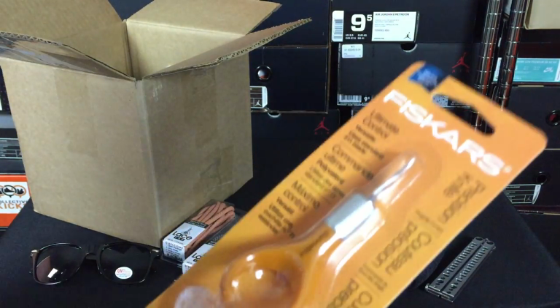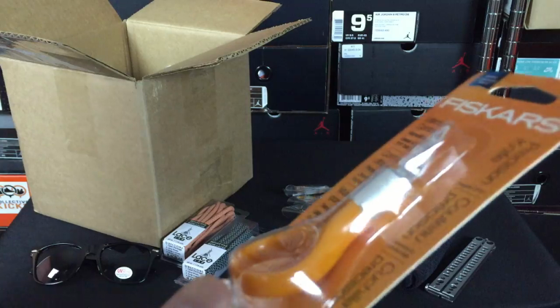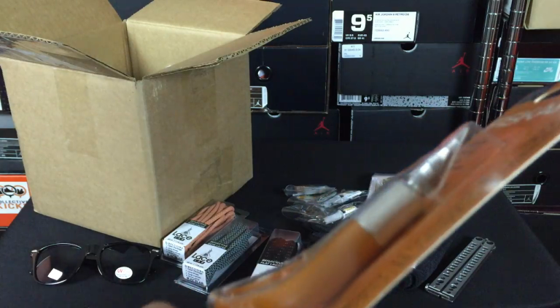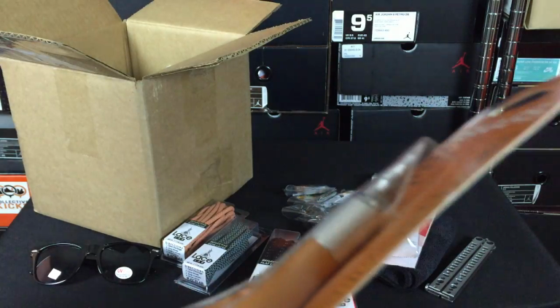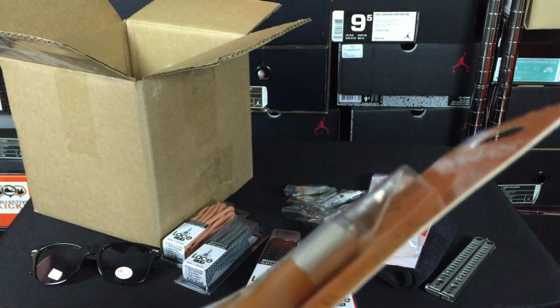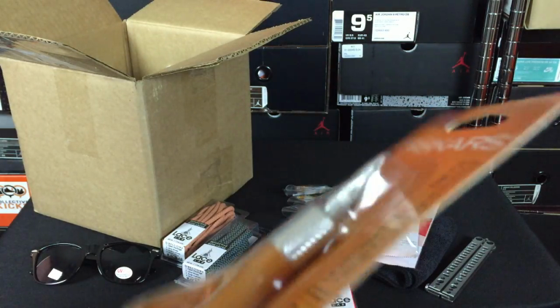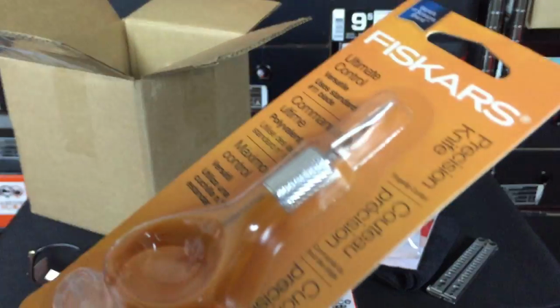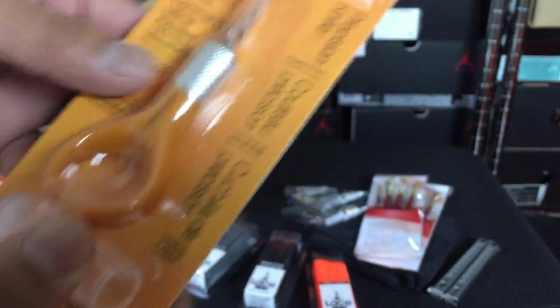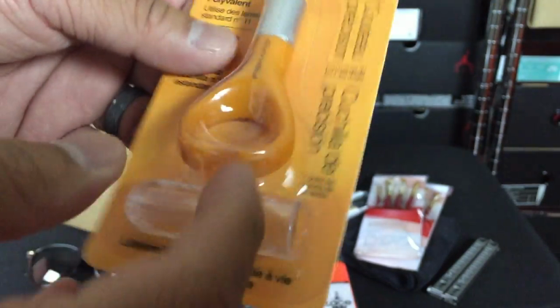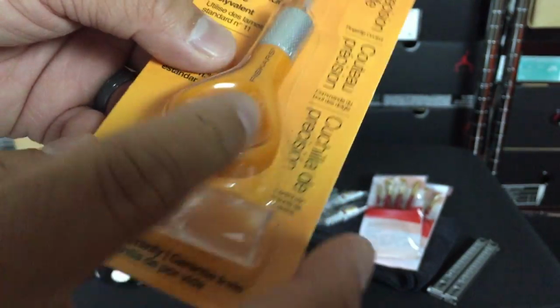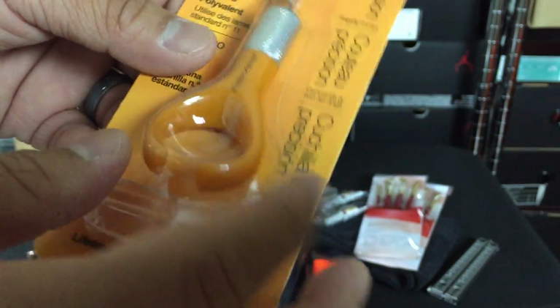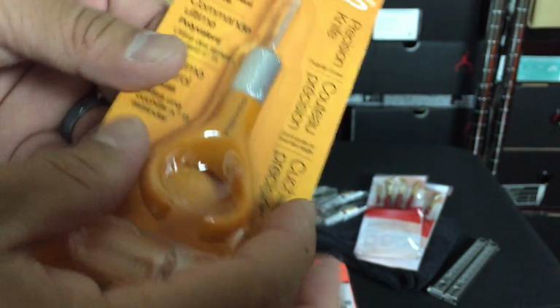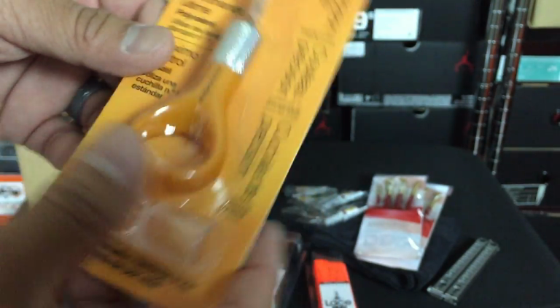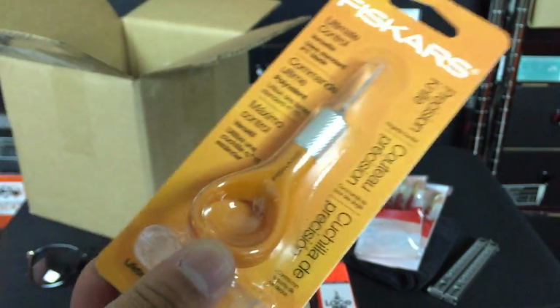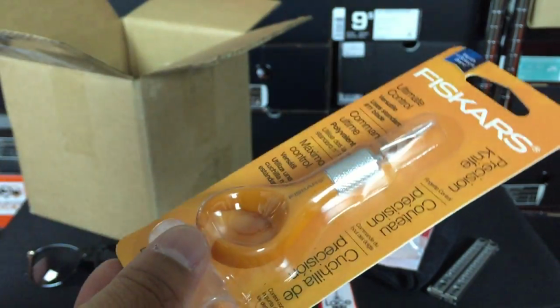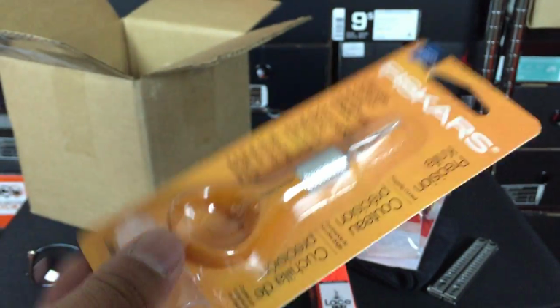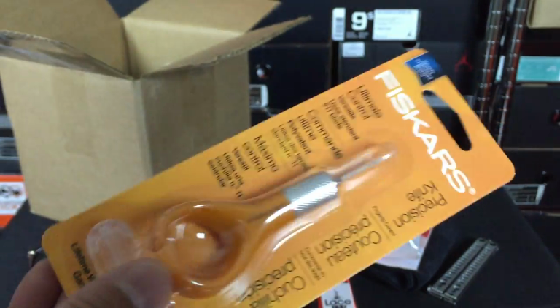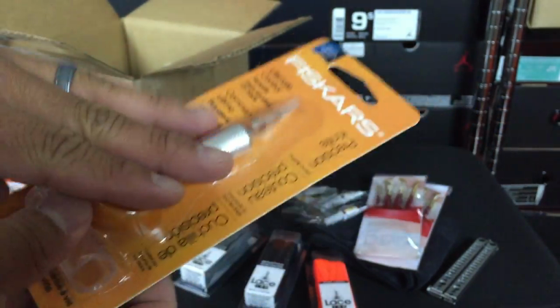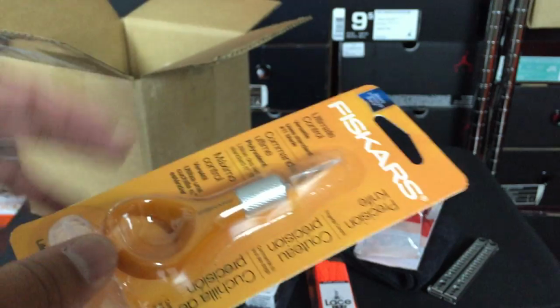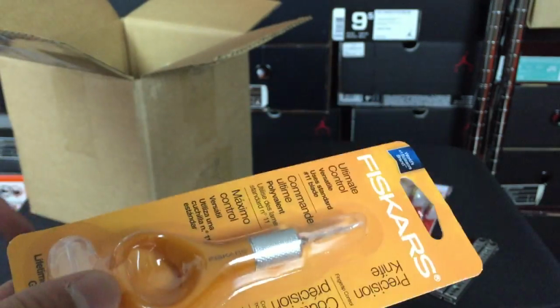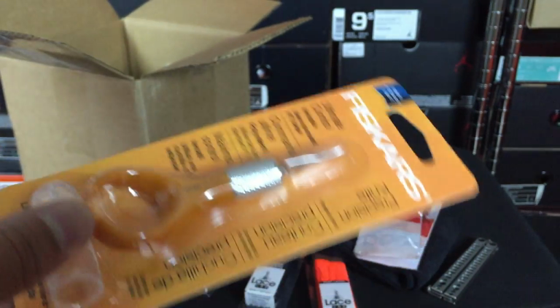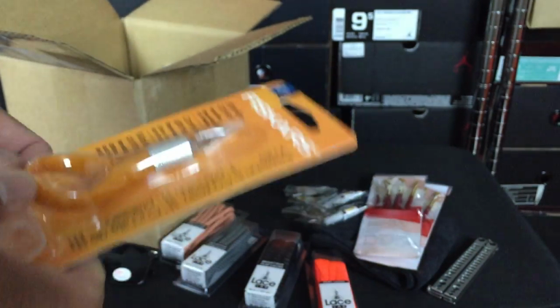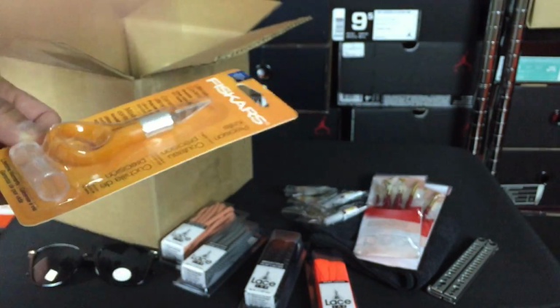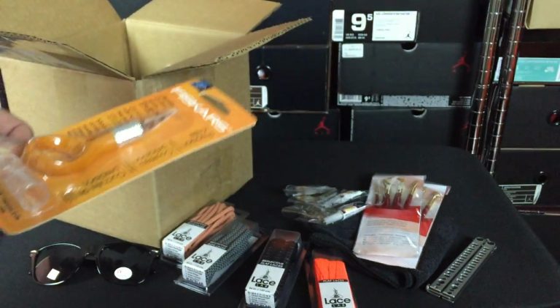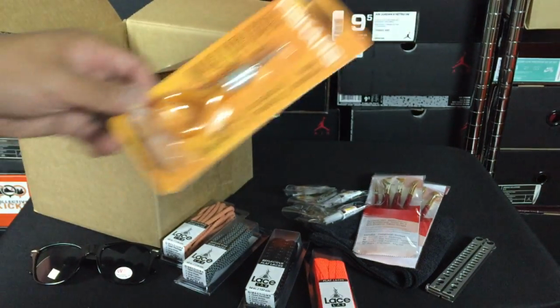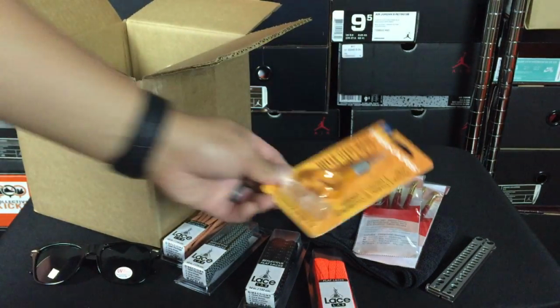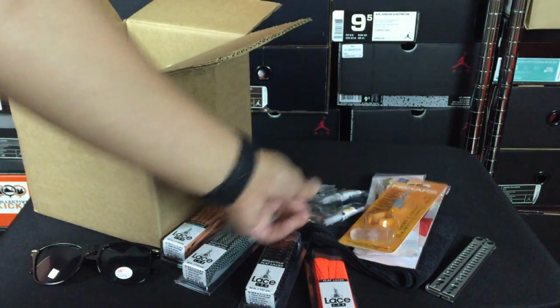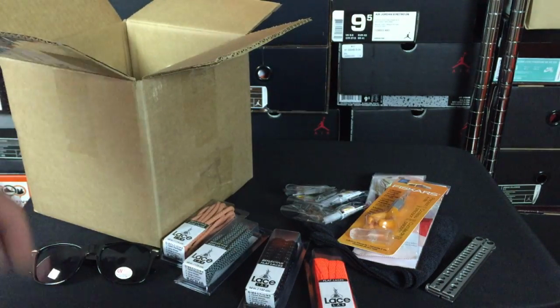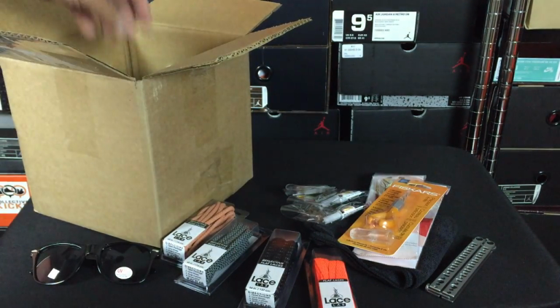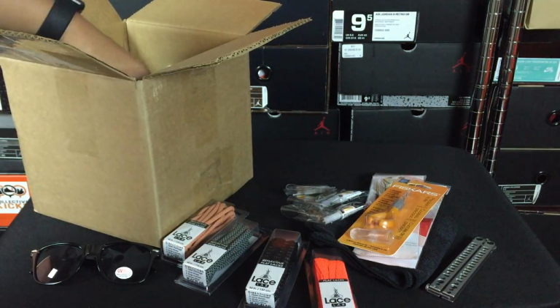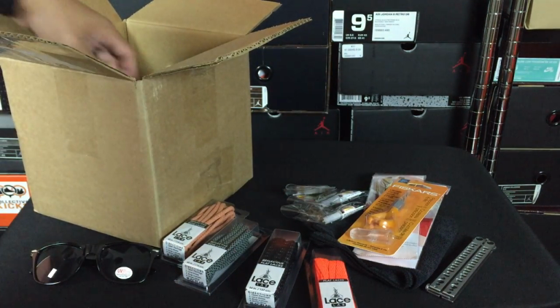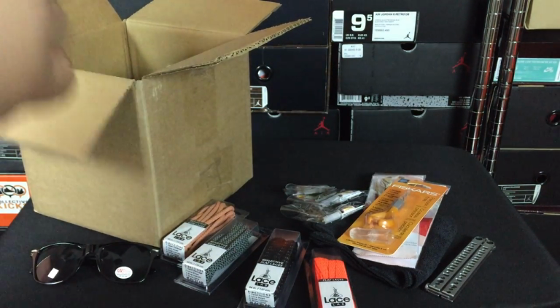We have a precision knife — just an X-Acto knife — with a nice little holder on it, to make it easy to cut the tape off of the shoe that you're painting.